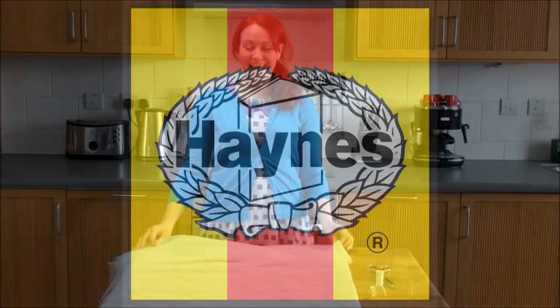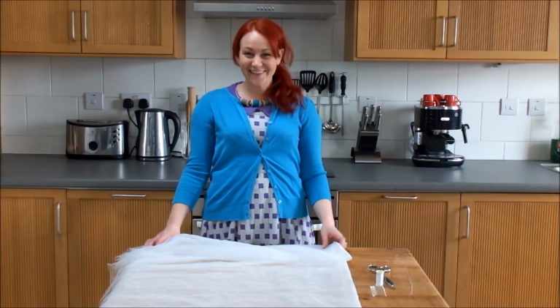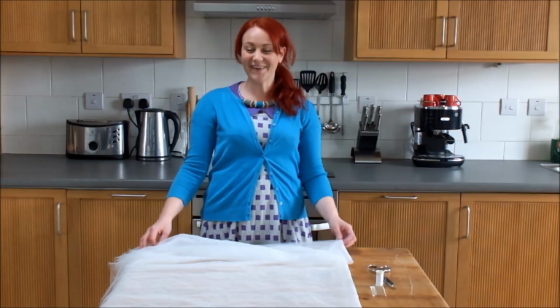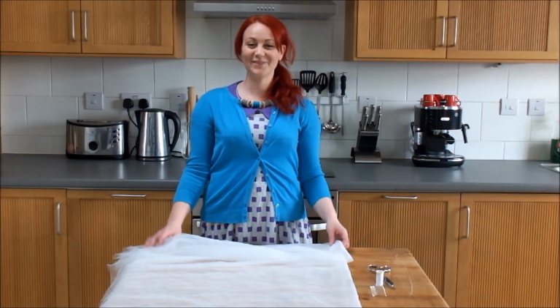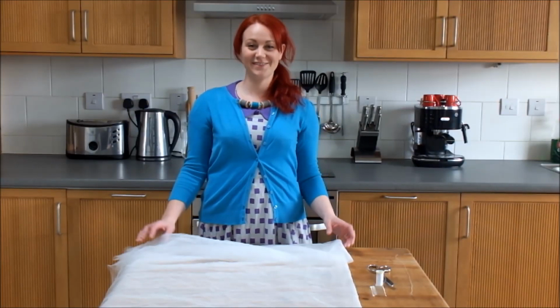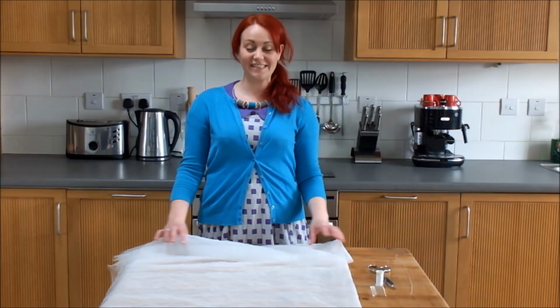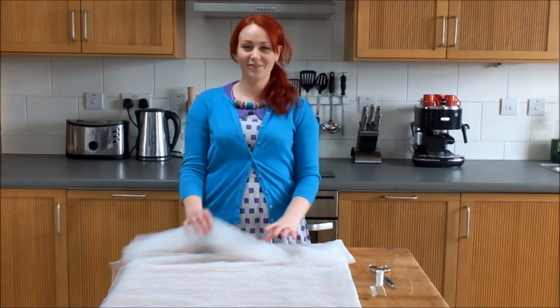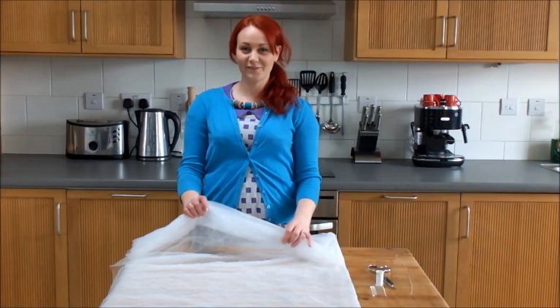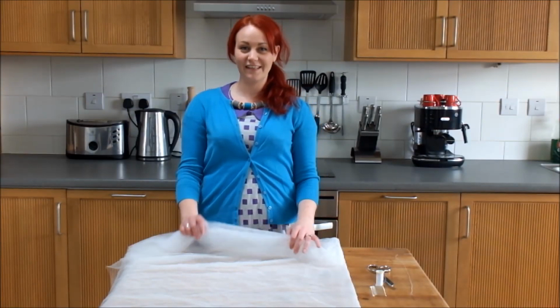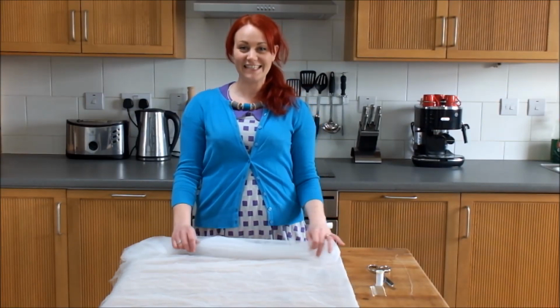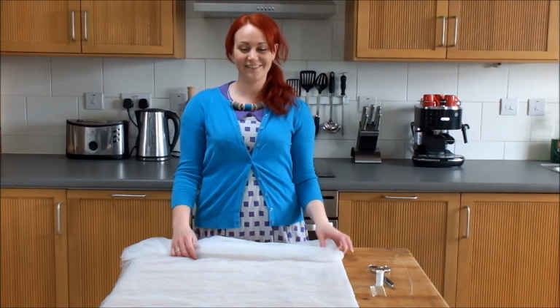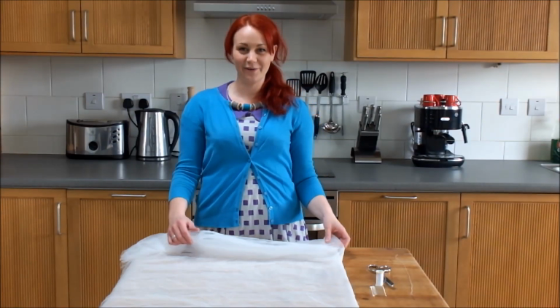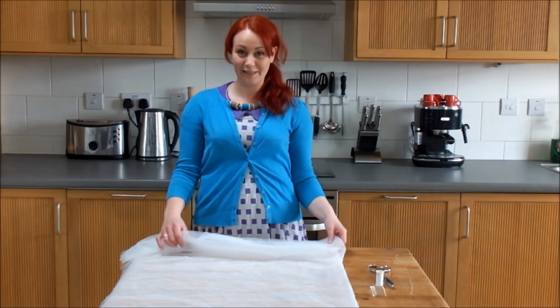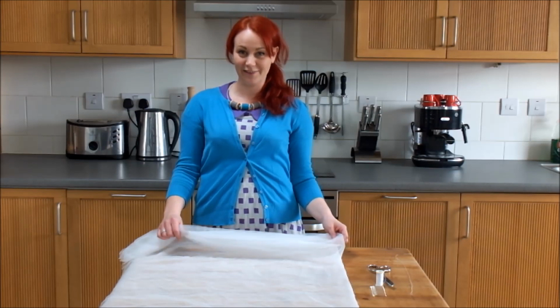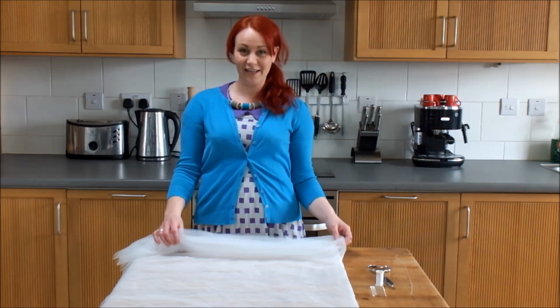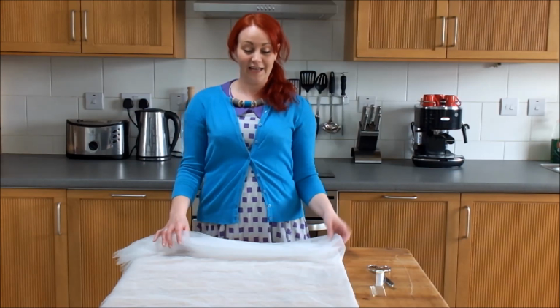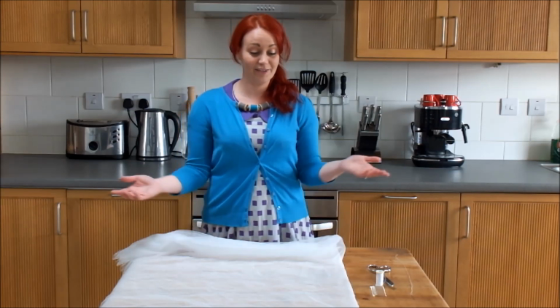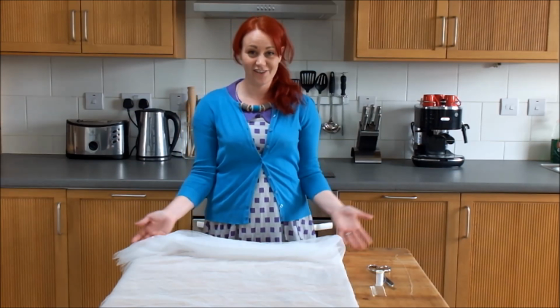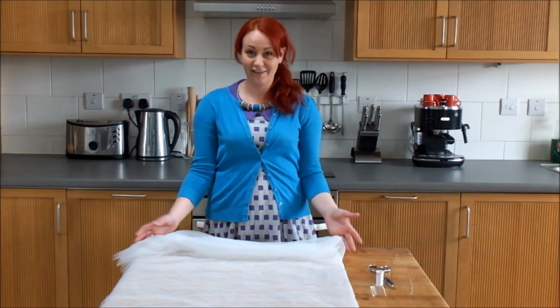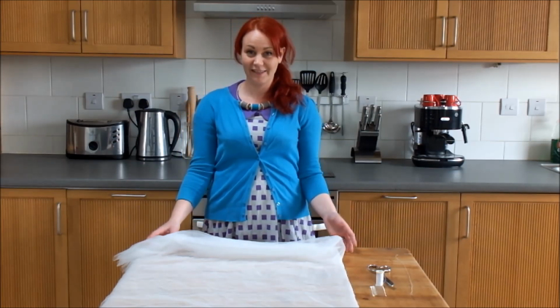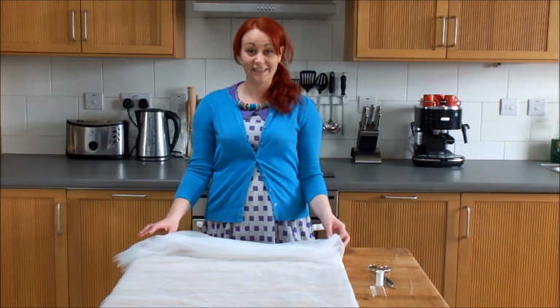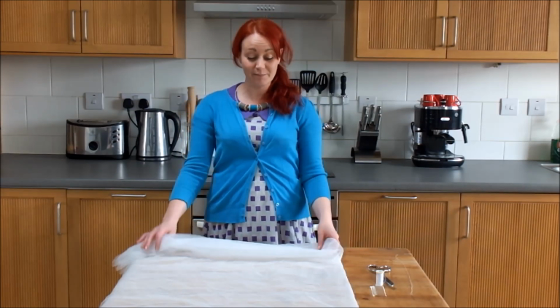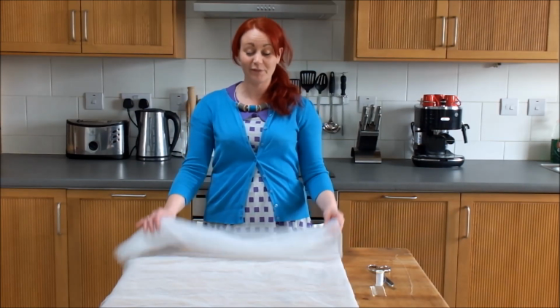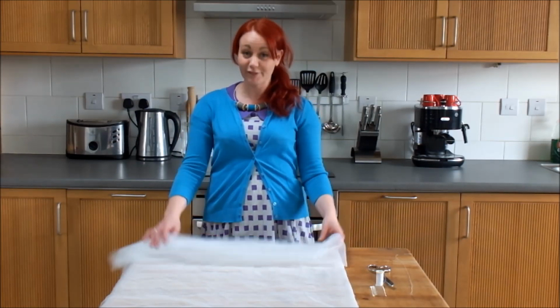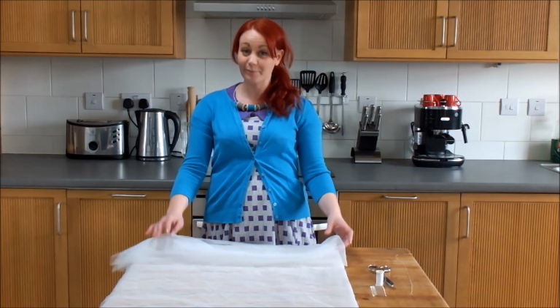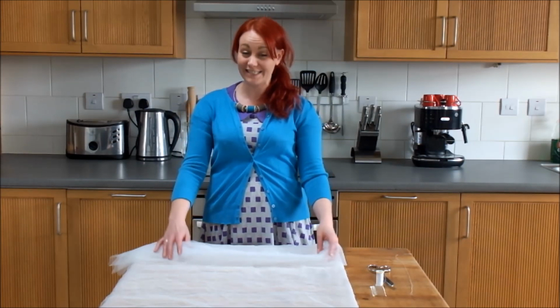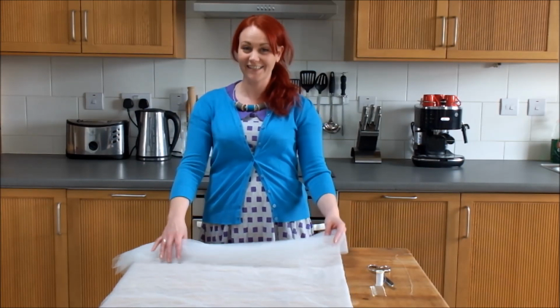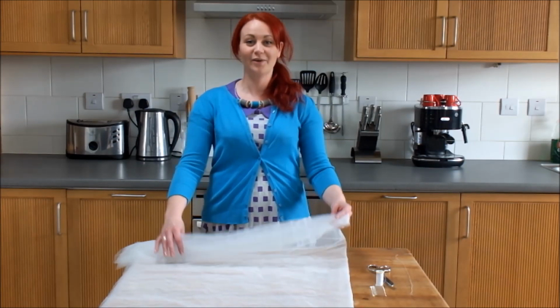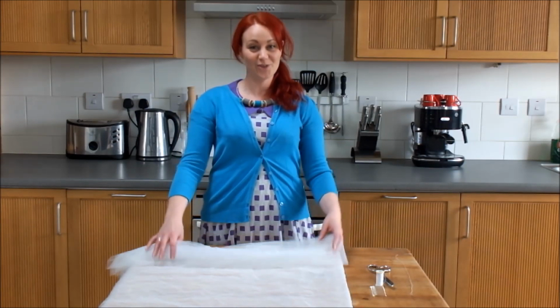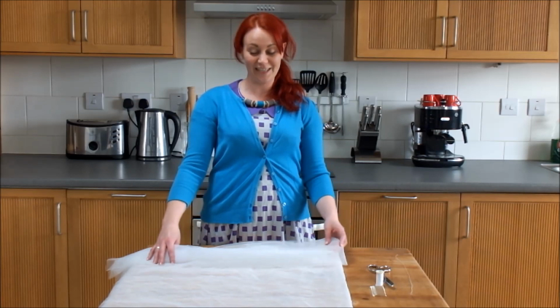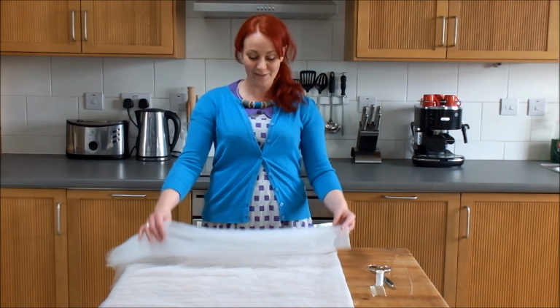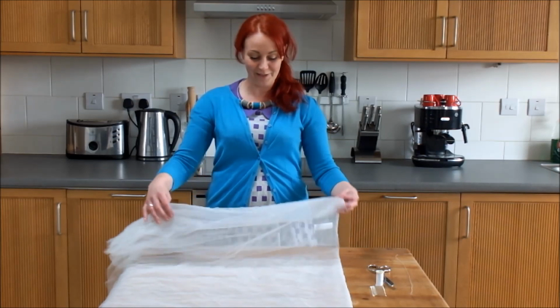Hello, I'm Laura Strutt, the author of the Haynes DIY Wedding Manual, and I'm going to show you how to make a simple but really pretty shoulder length wedding veil.